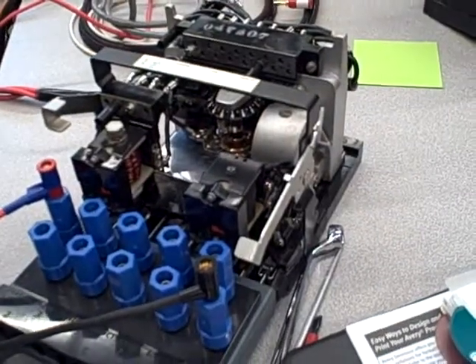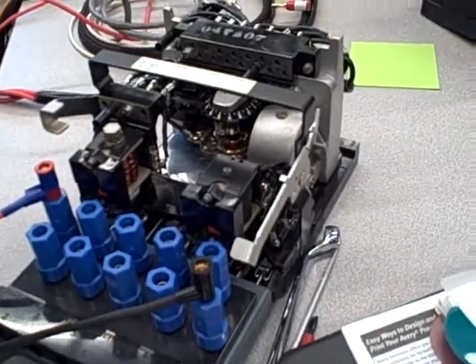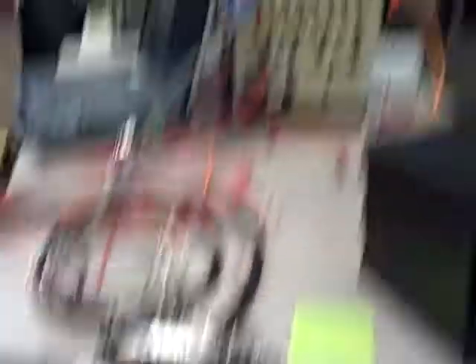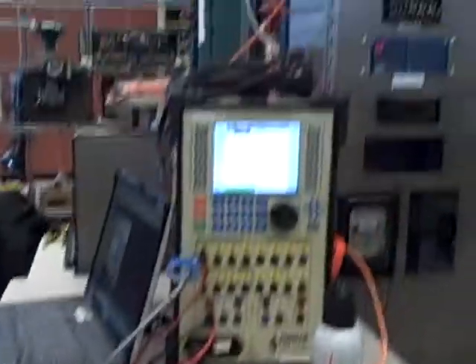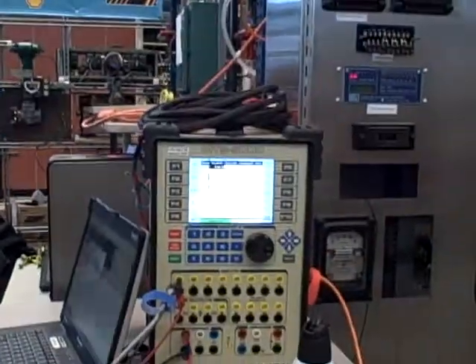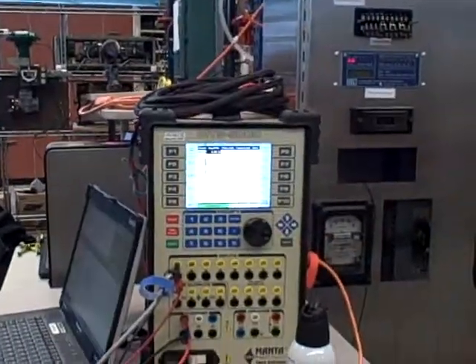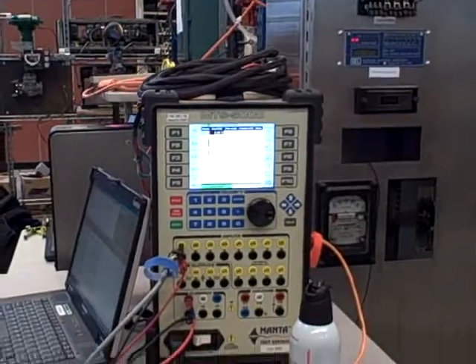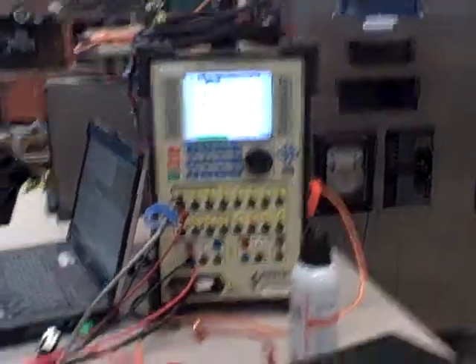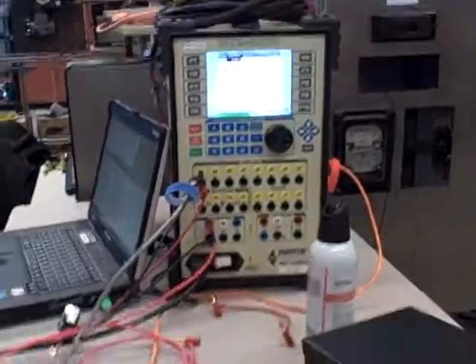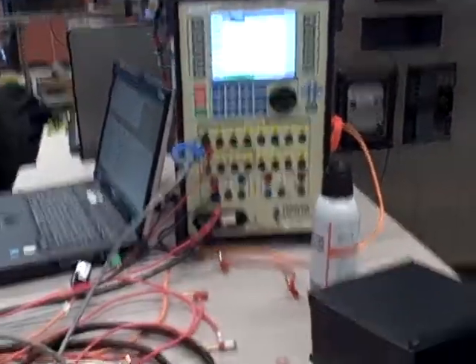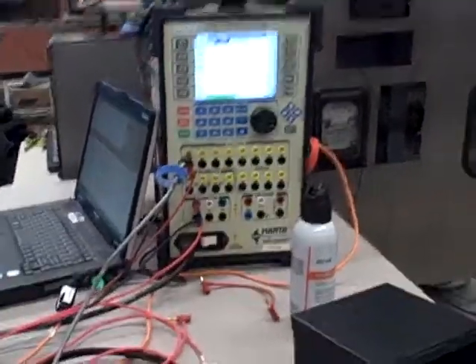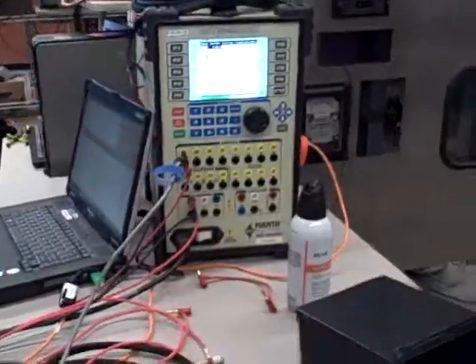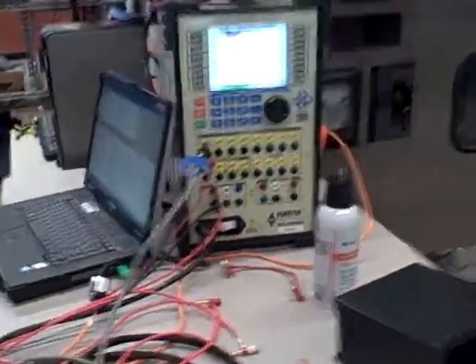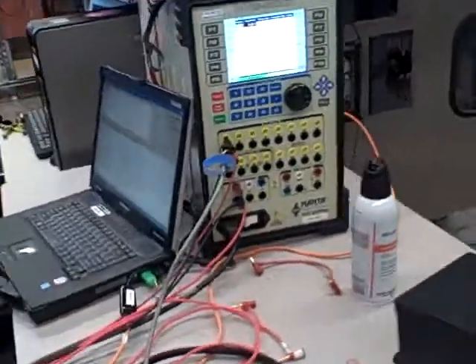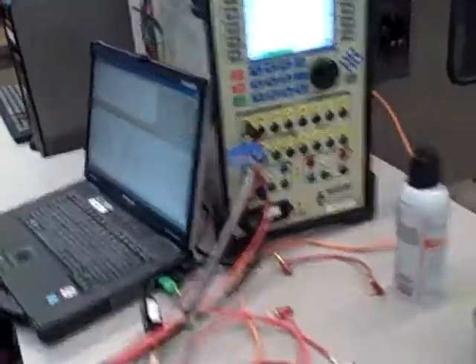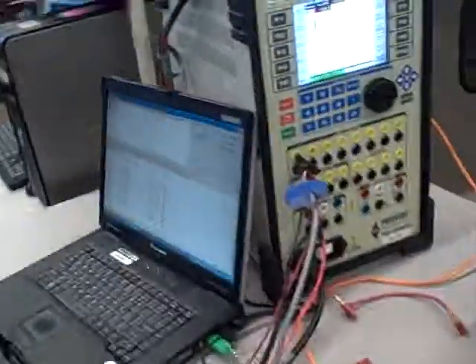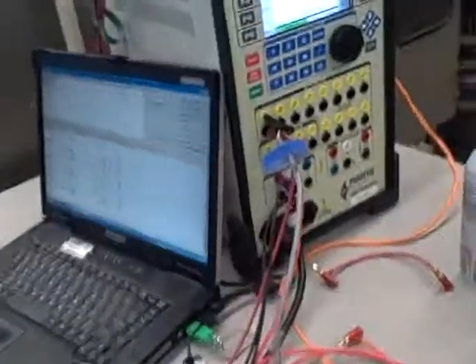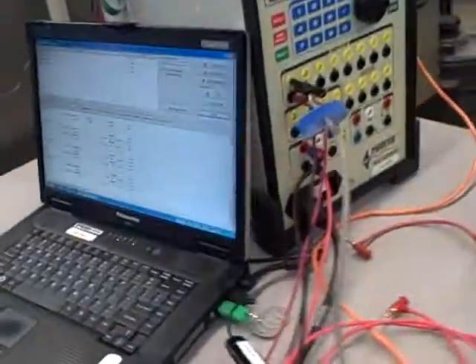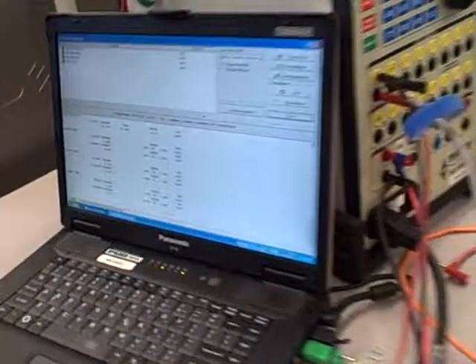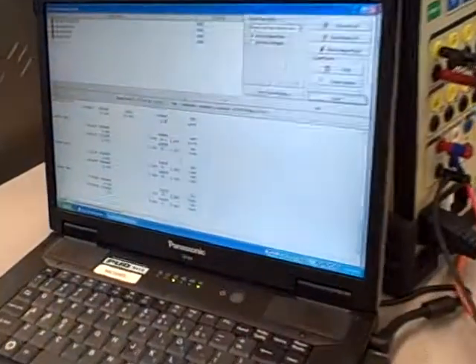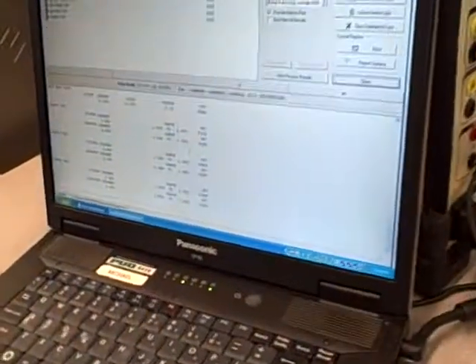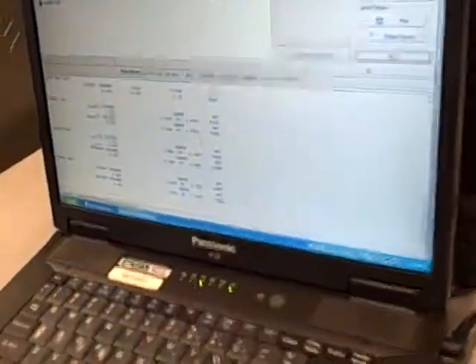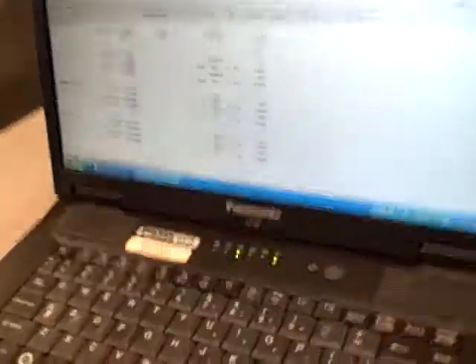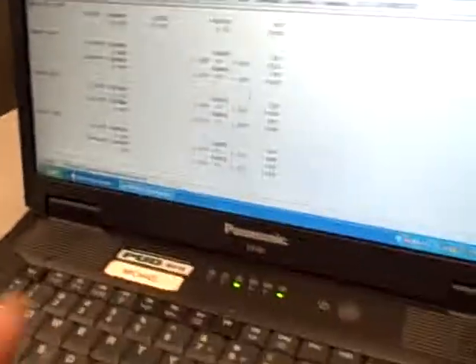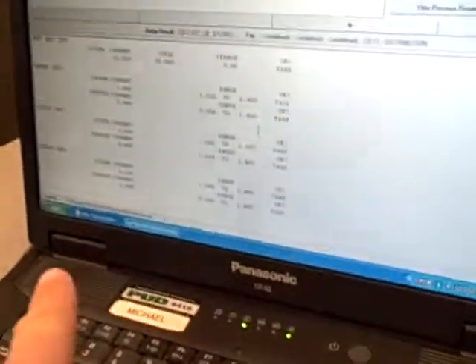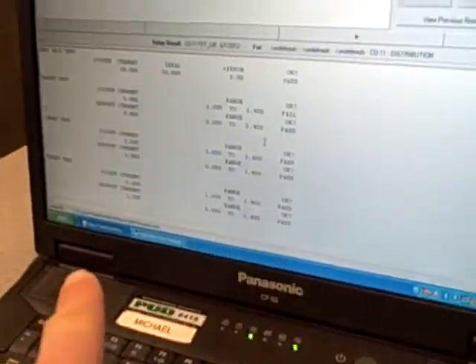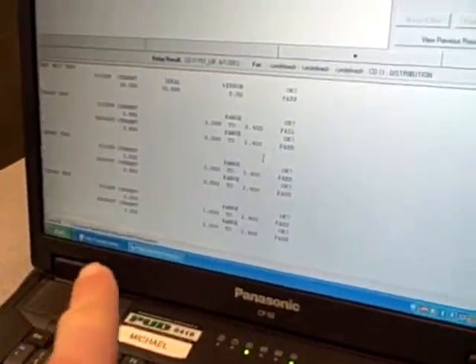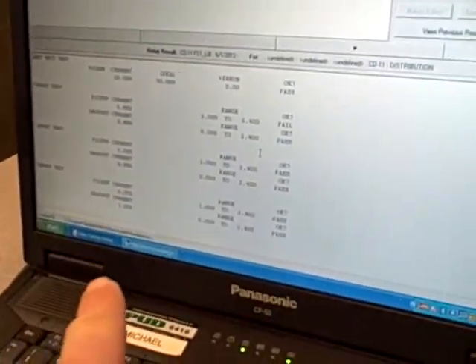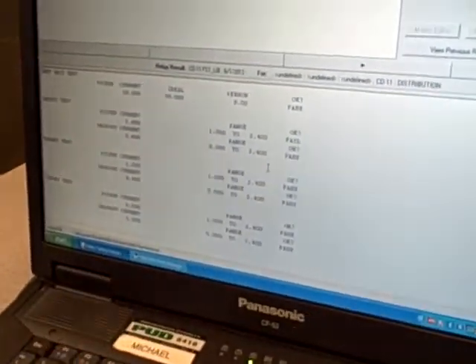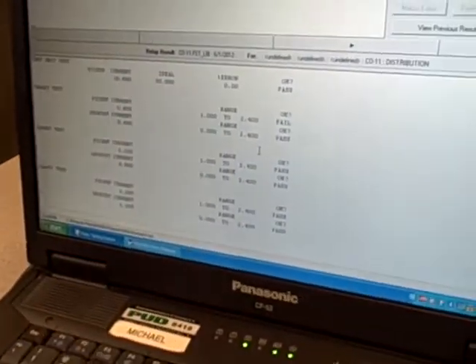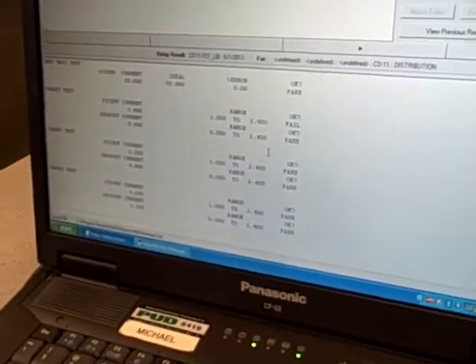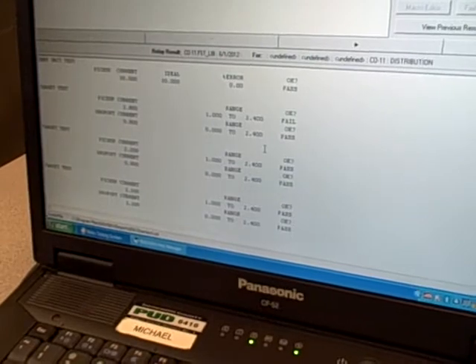This is testing the seal-in unit right there, and it gives us the spec on the computer screen, as for all the other tests too. So it gives us a pickup current for the seal-in unit and also a dropout current for the seal-in unit, and whether or not it passed if it's in the specification range.